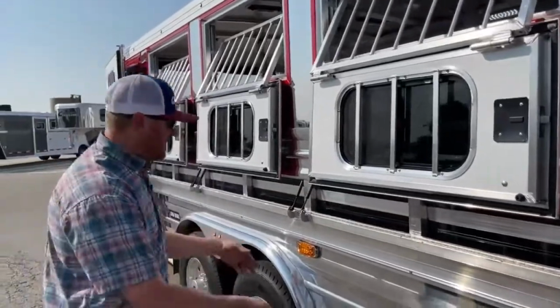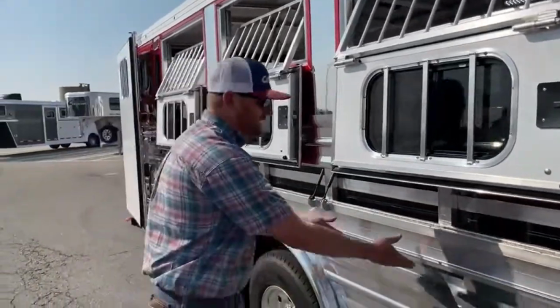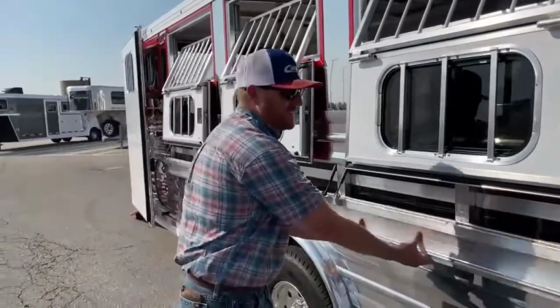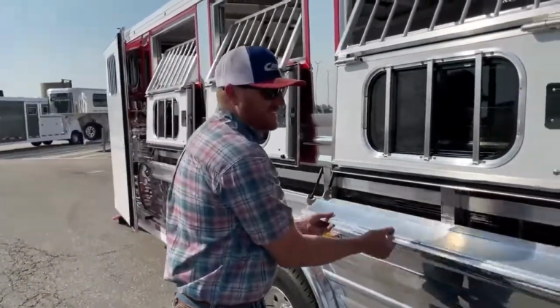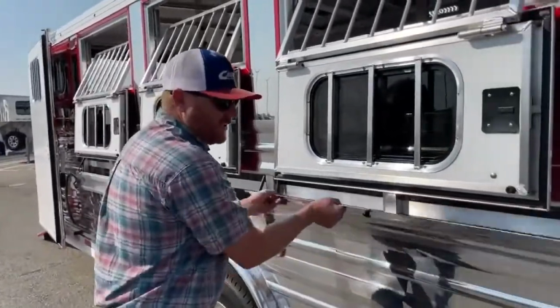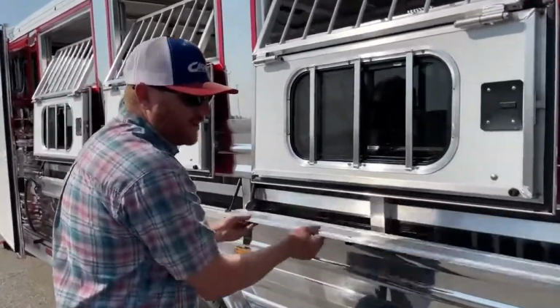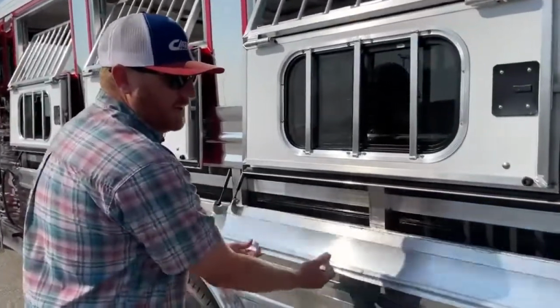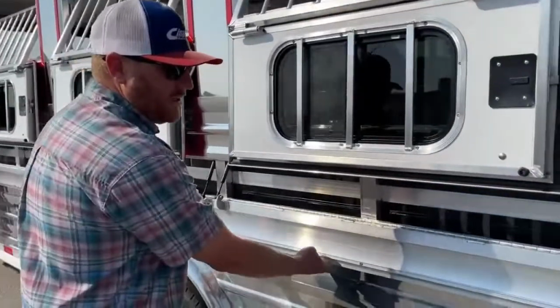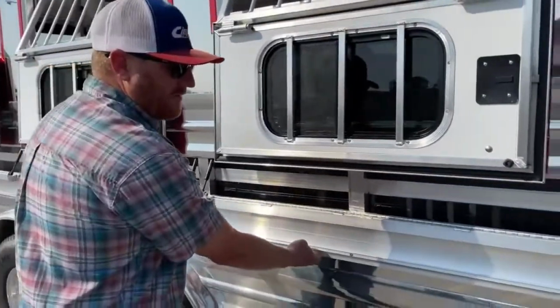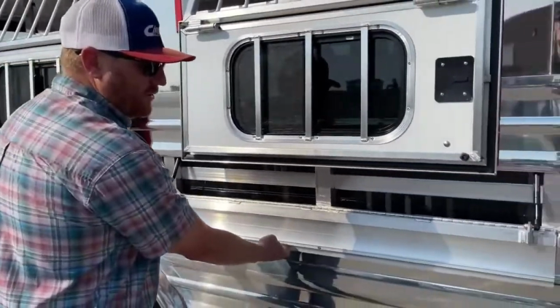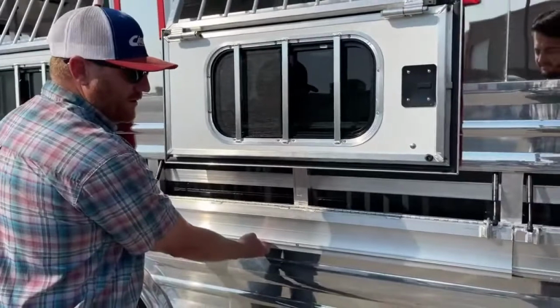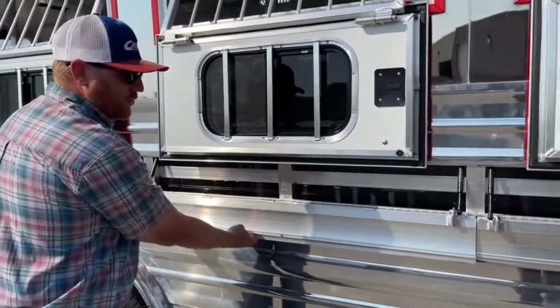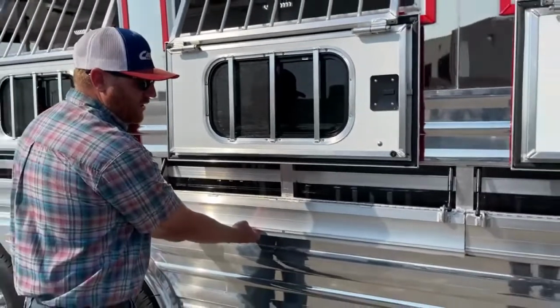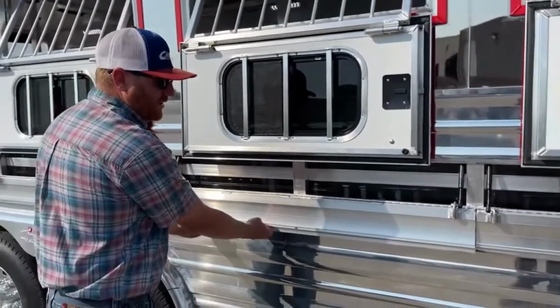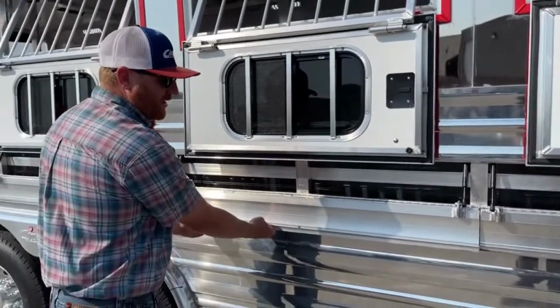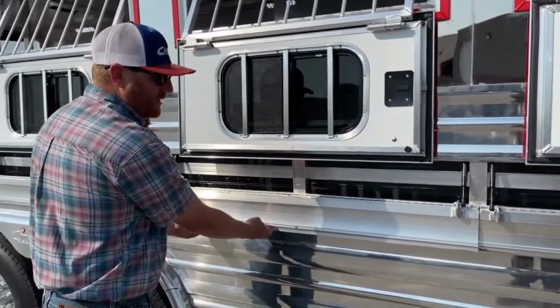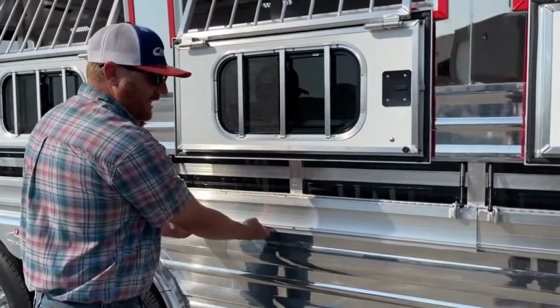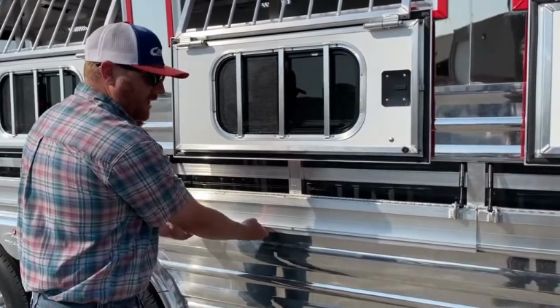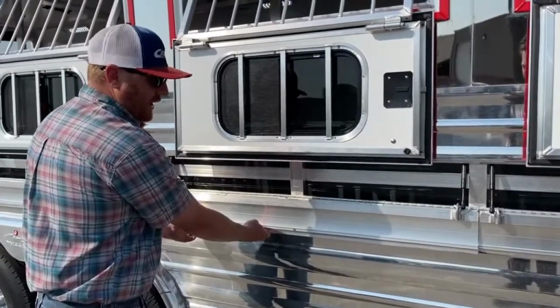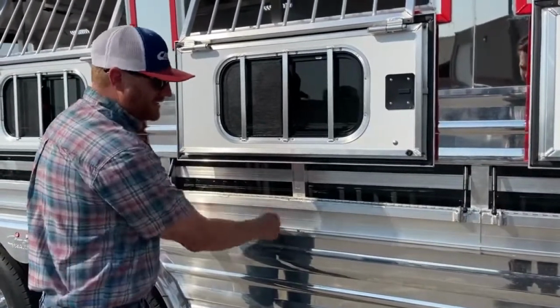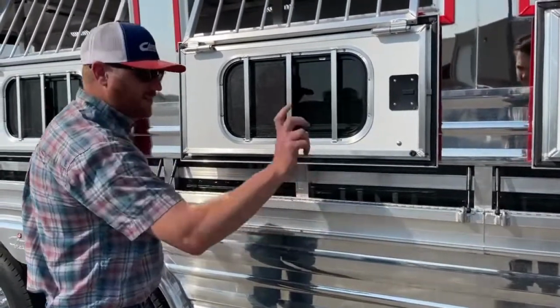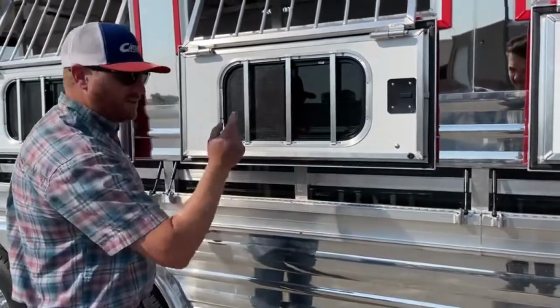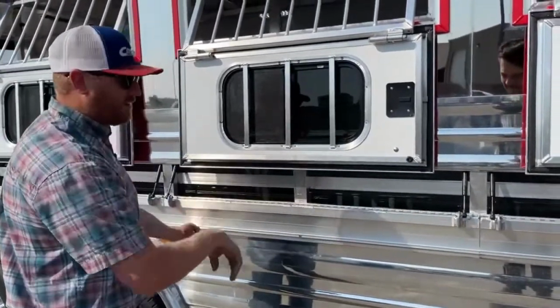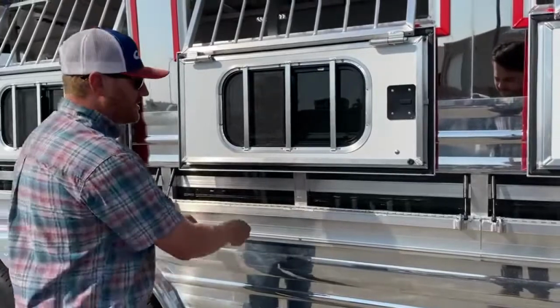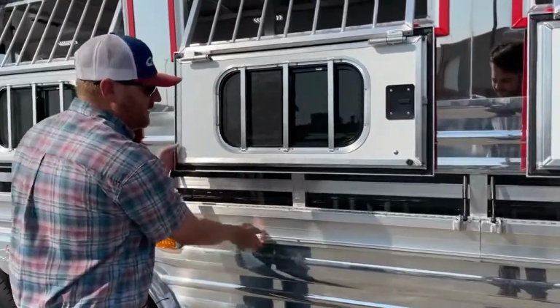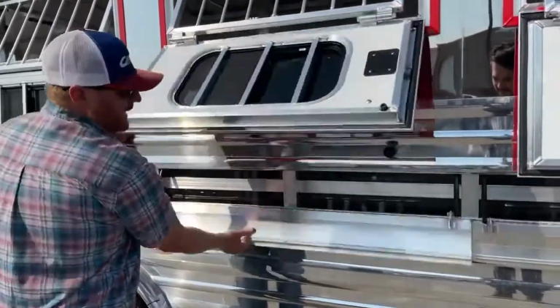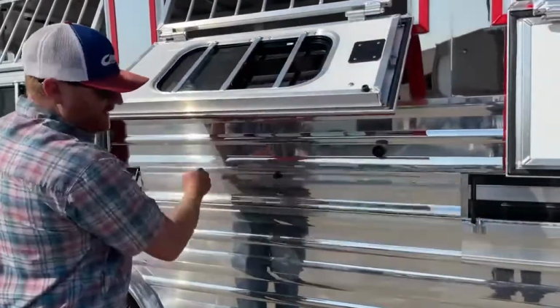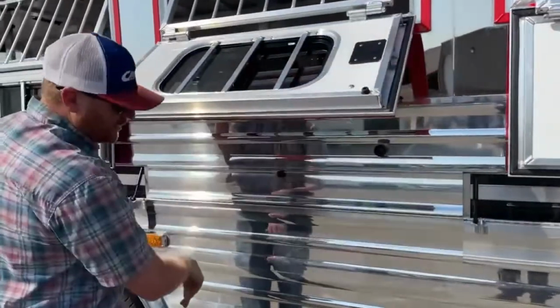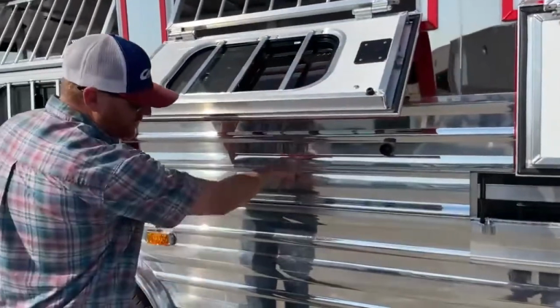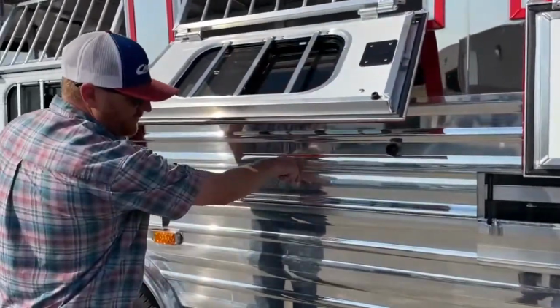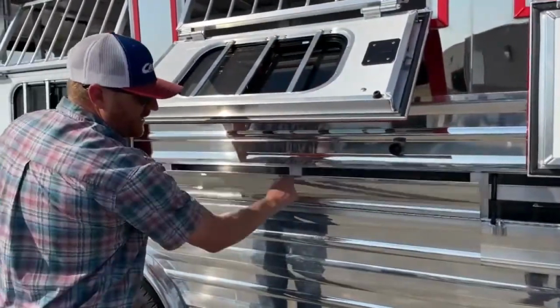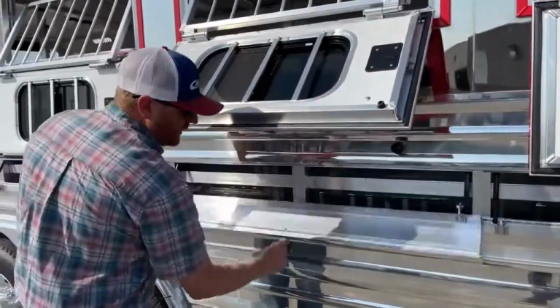The other nice thing about this is you can have it closed up on a really cool morning when you're leaving home, make a quick pit stop, and you can literally run around this trailer and get these guys open and shut very quickly.